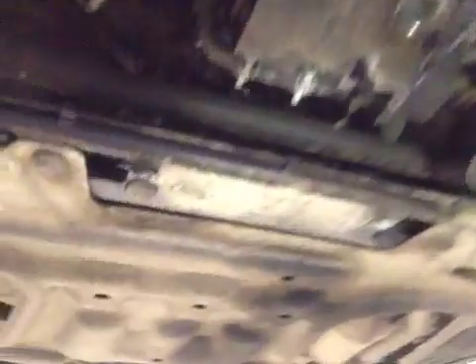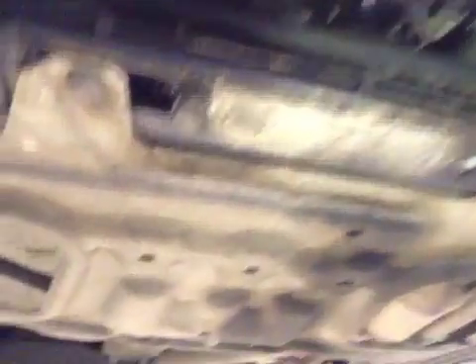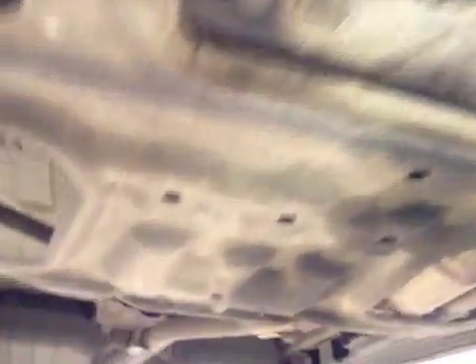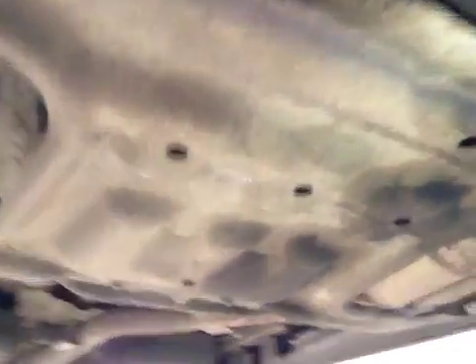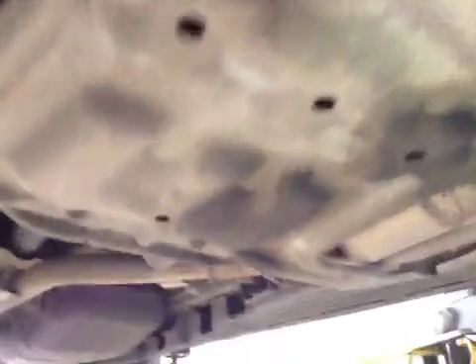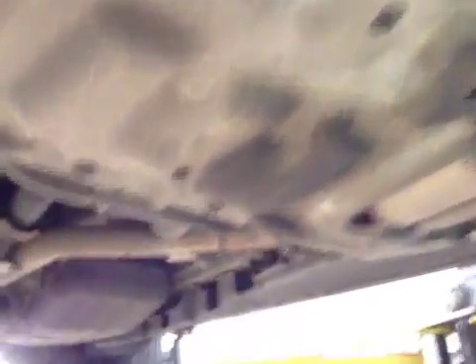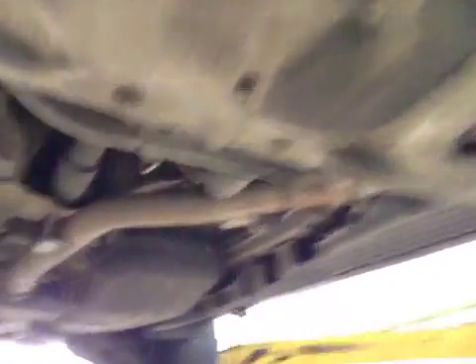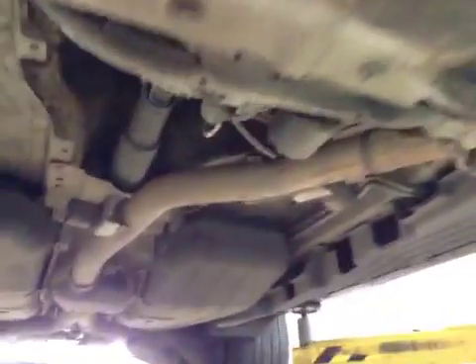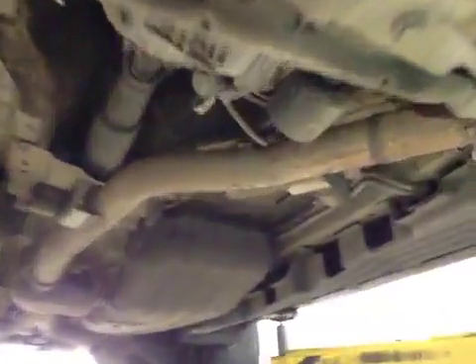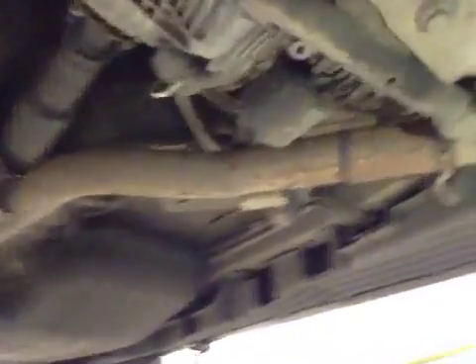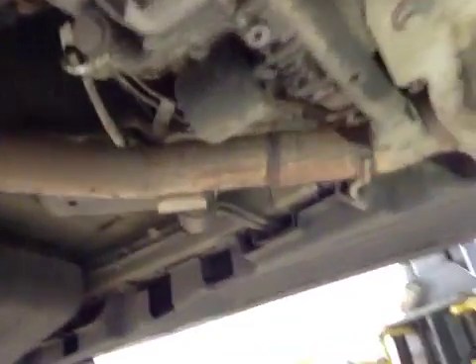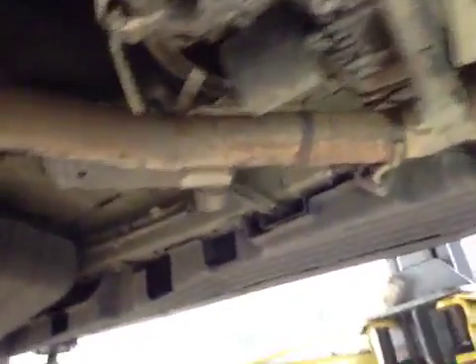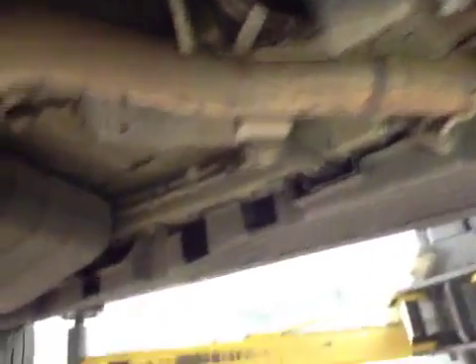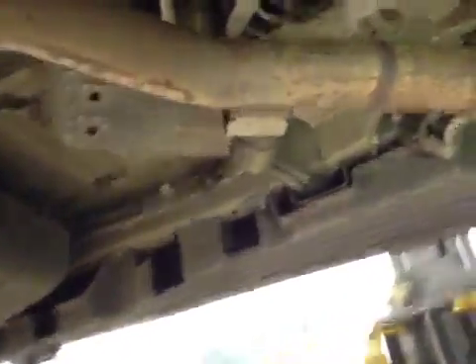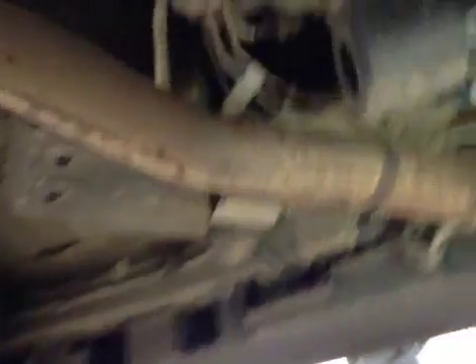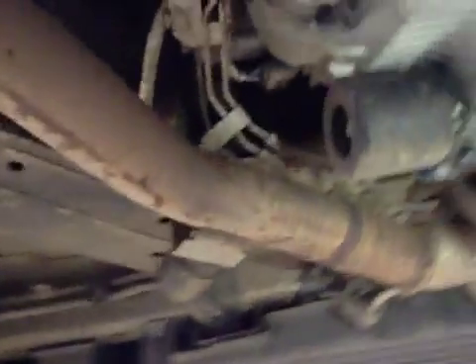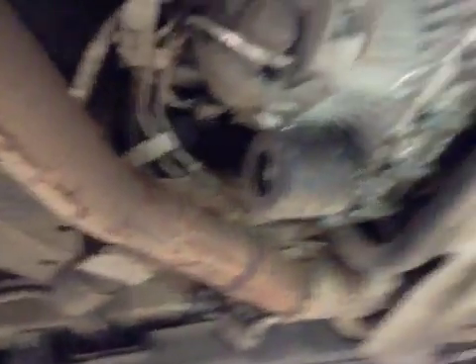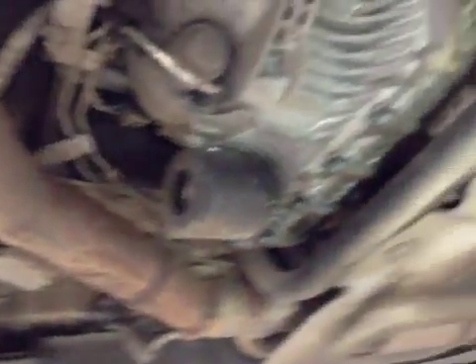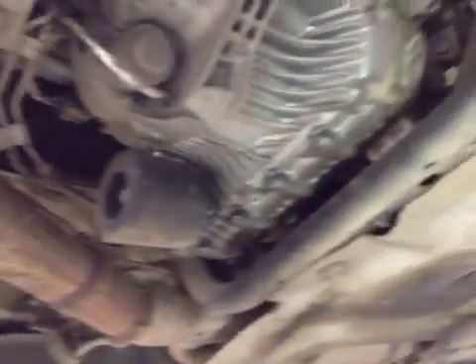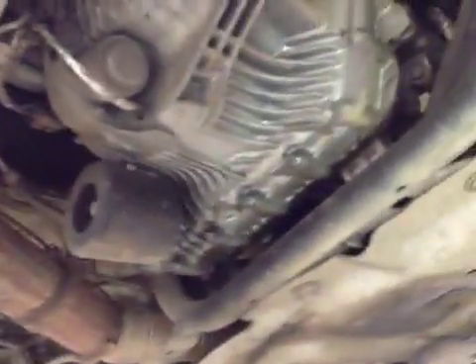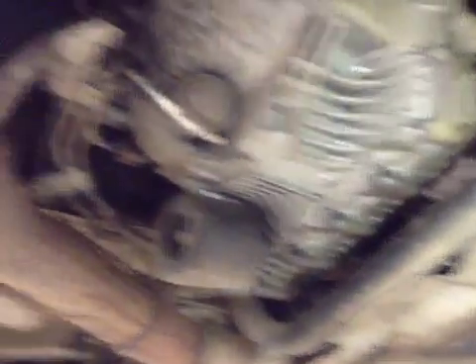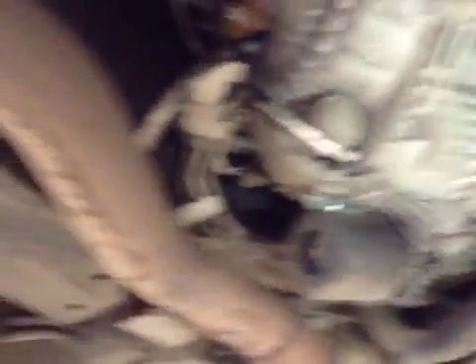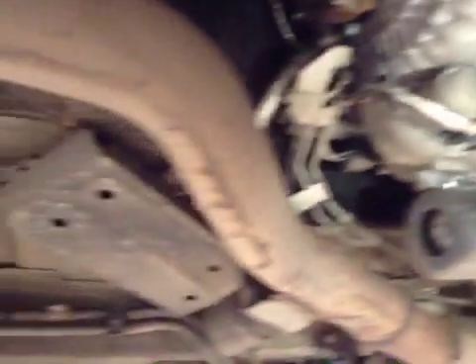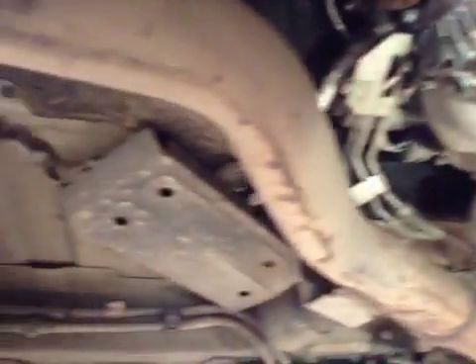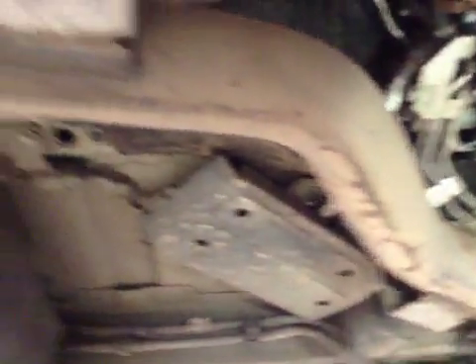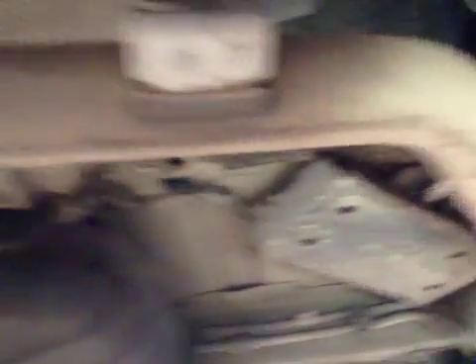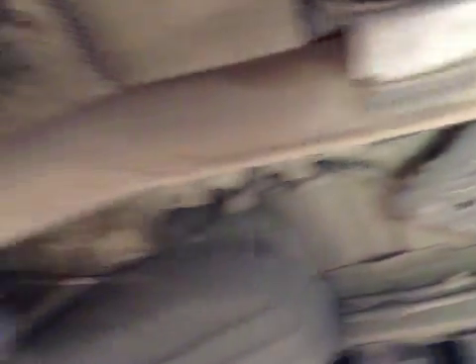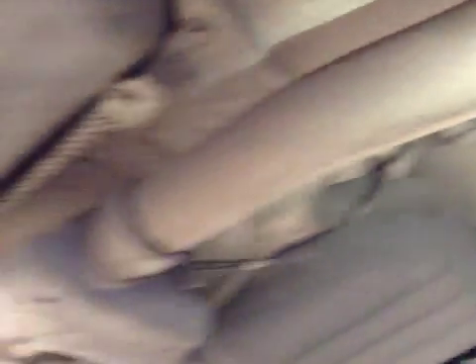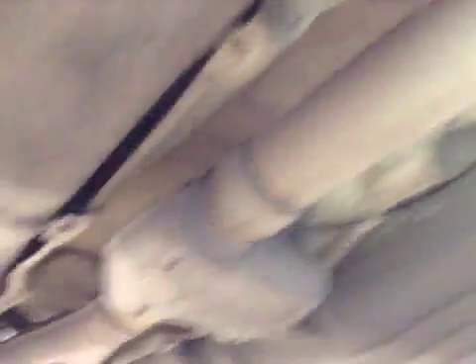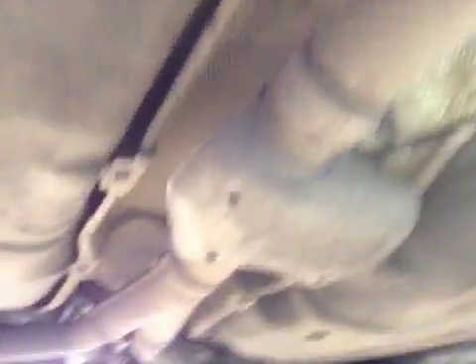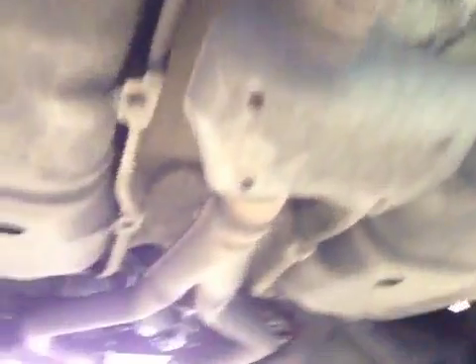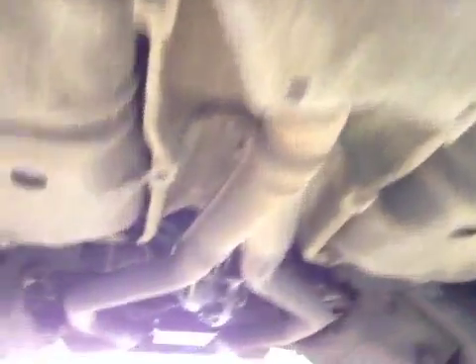Moving through to the rear of the vehicle. No signs of any leaks in the middle section of the underside. Exhaust system is looking good.